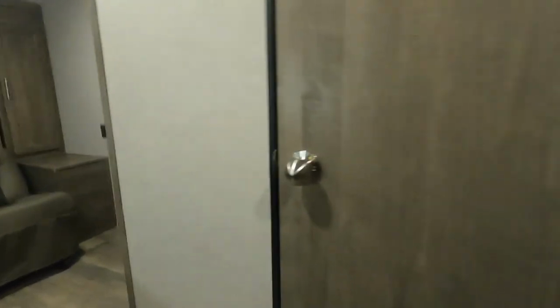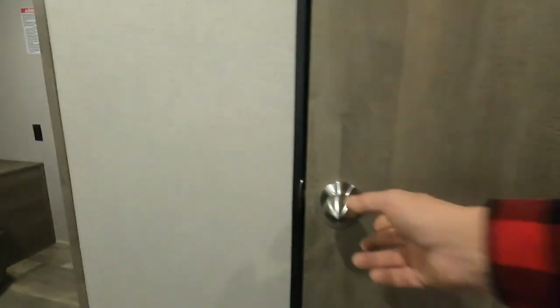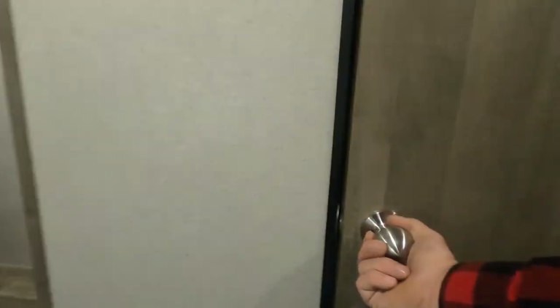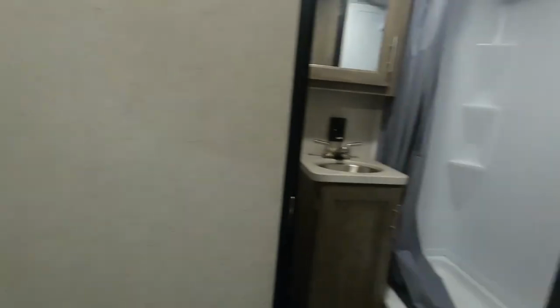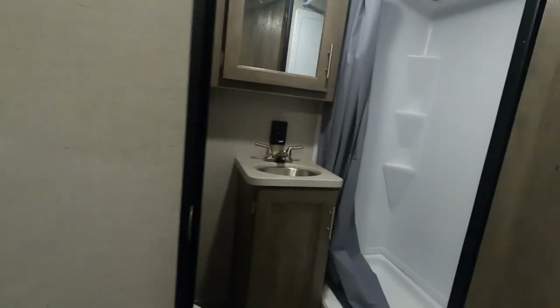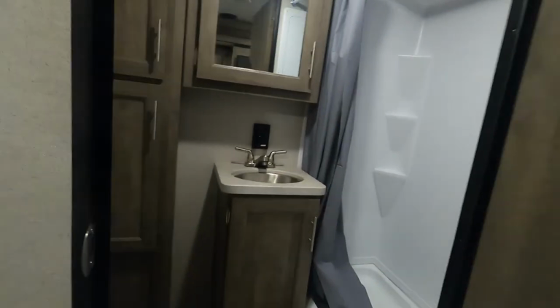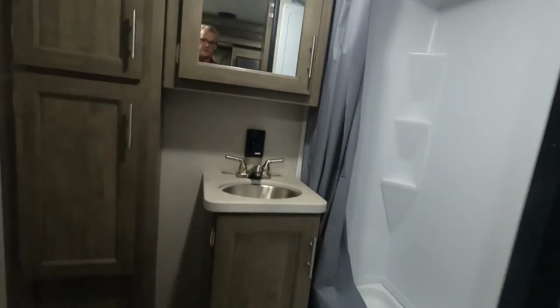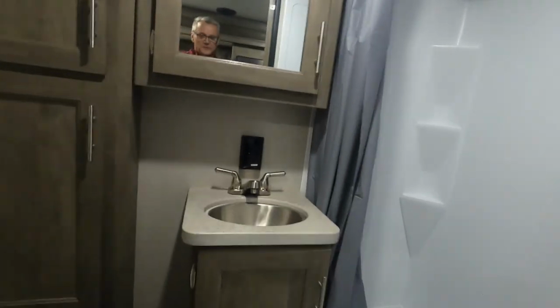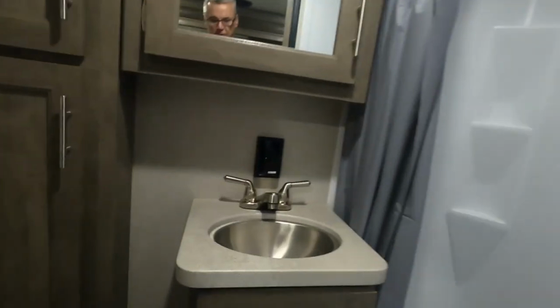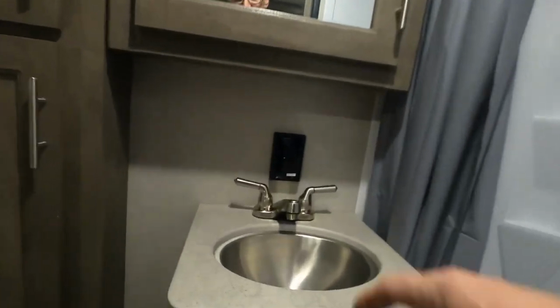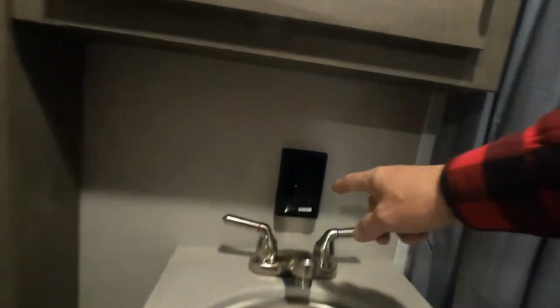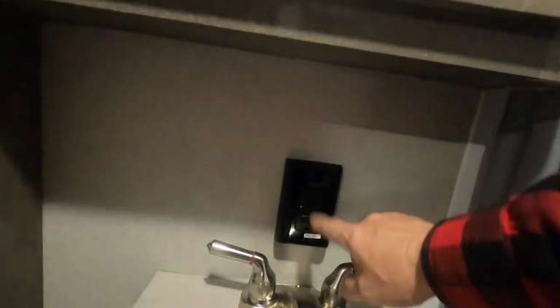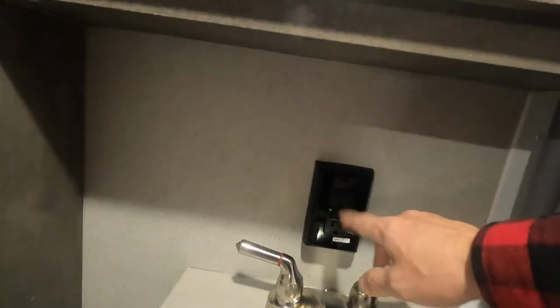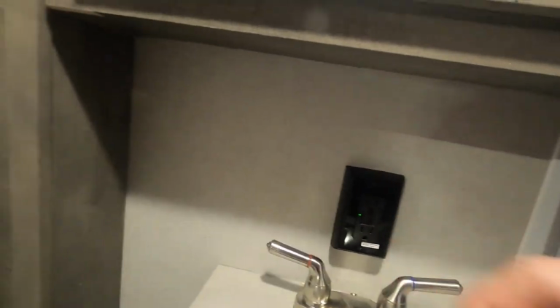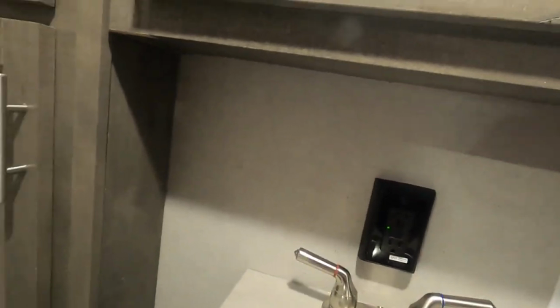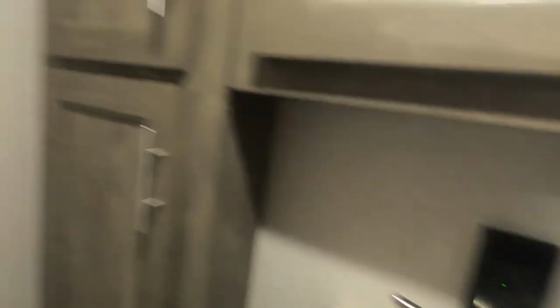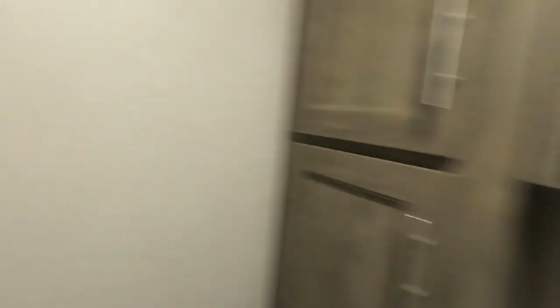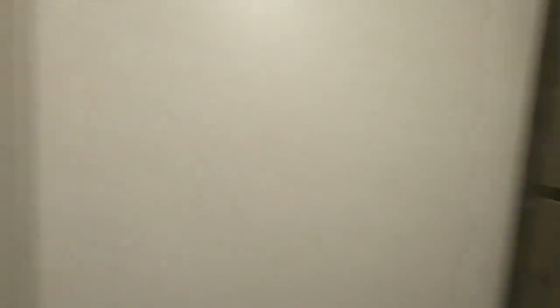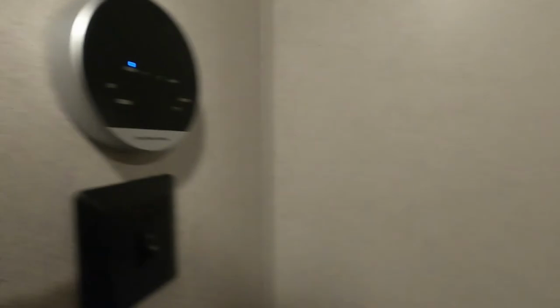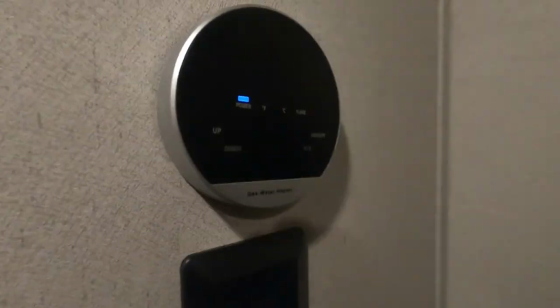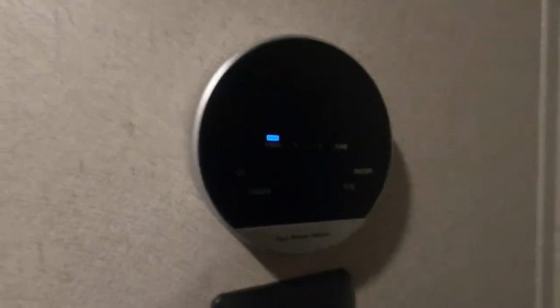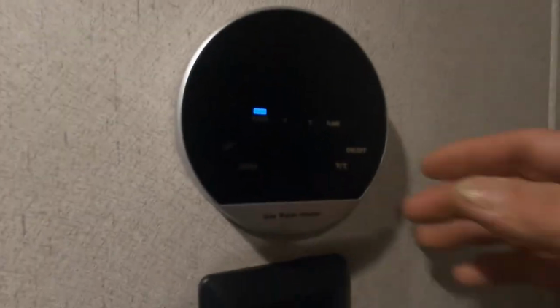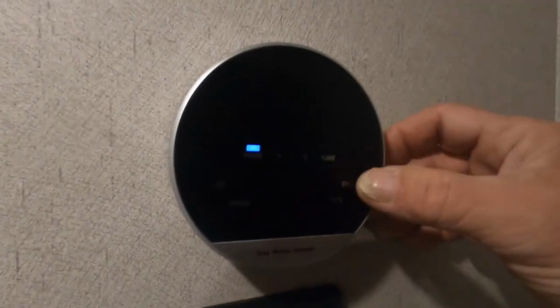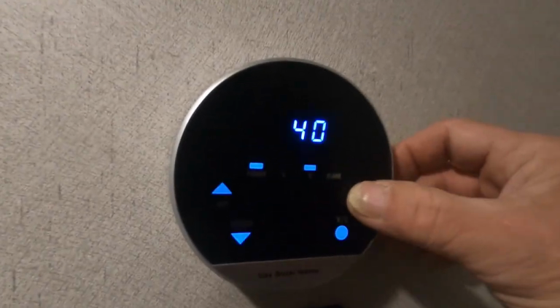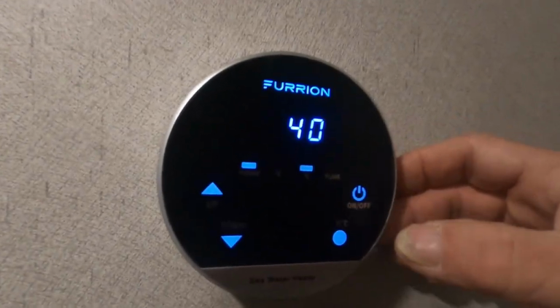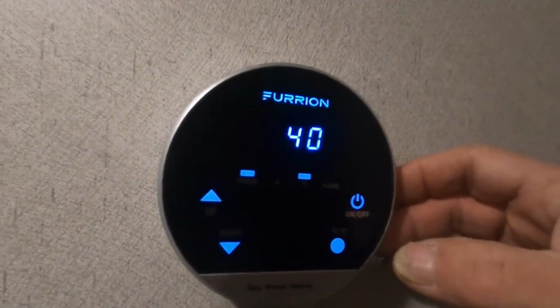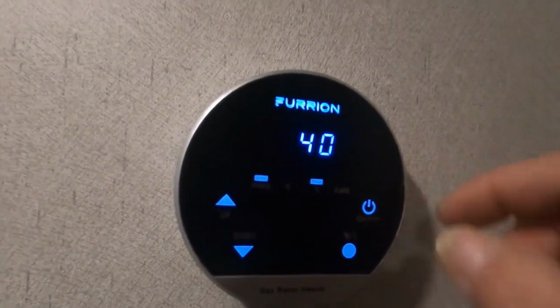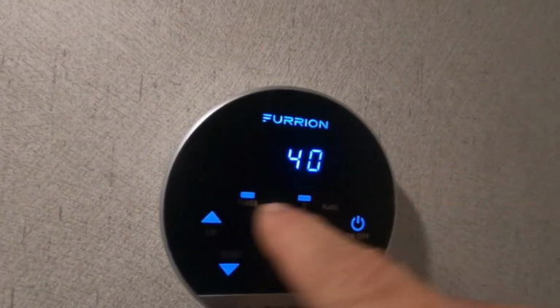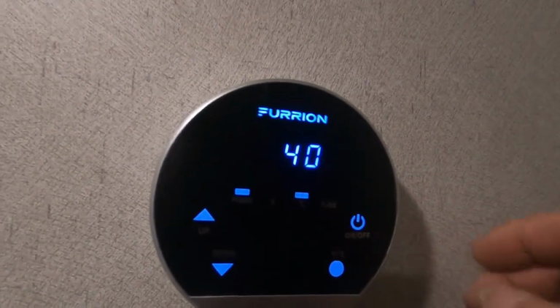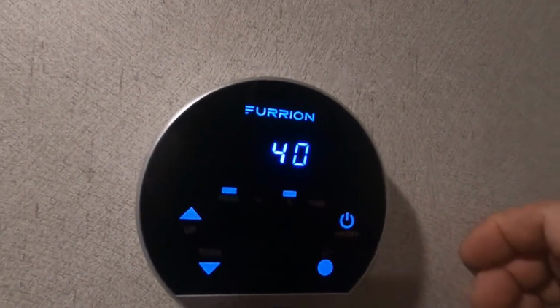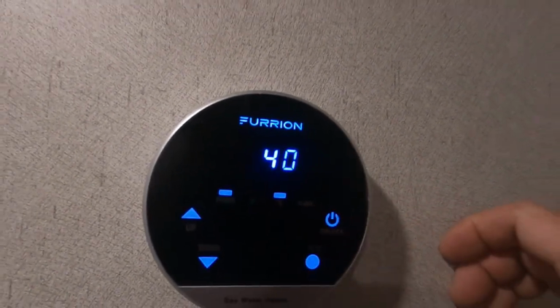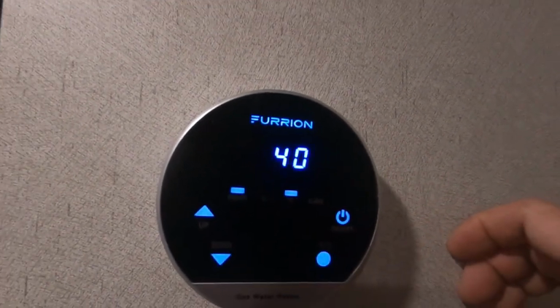Heading into the bathroom — another 110 with GFCI reset. Over here is where you turn your hot water heater on and set it to the desired temperature.